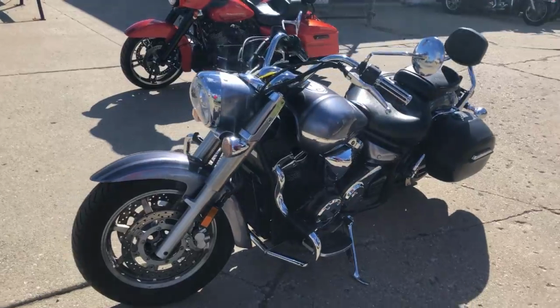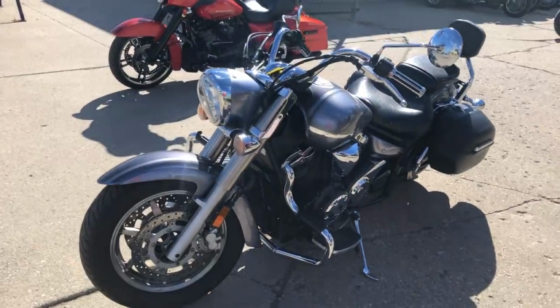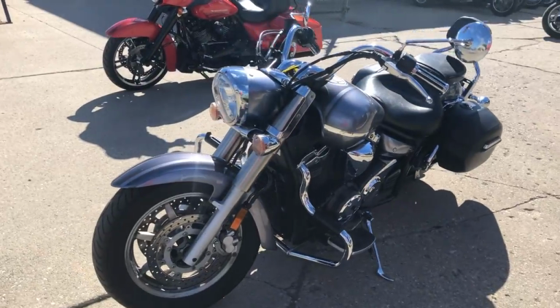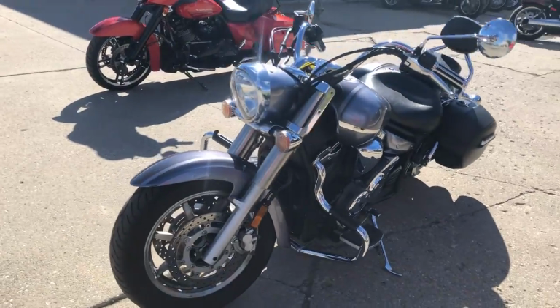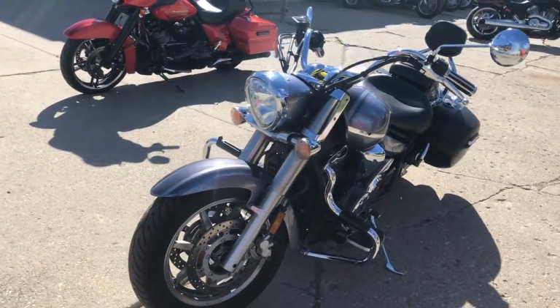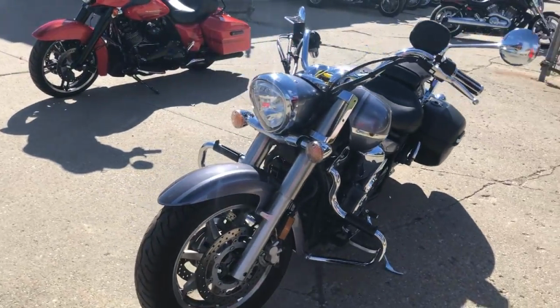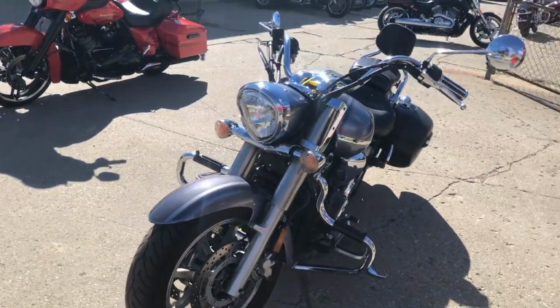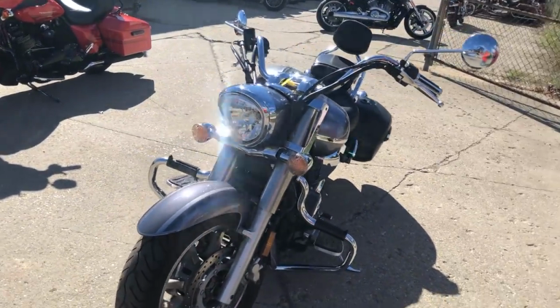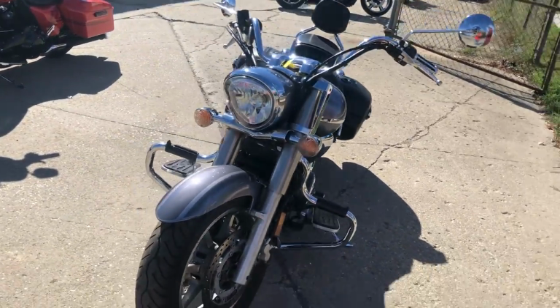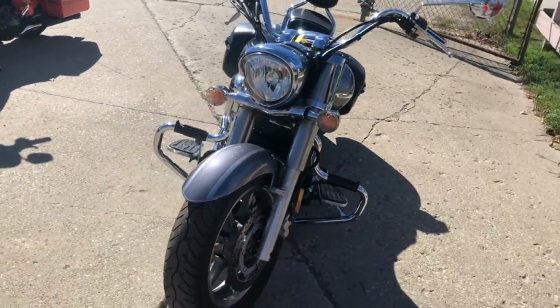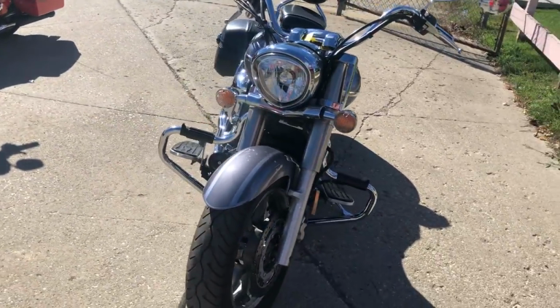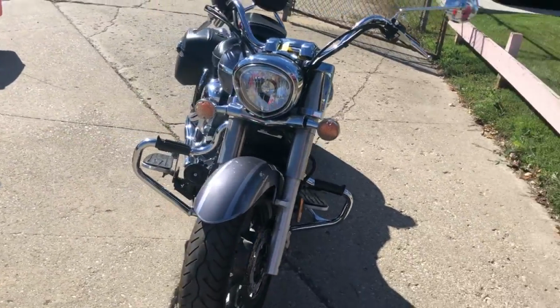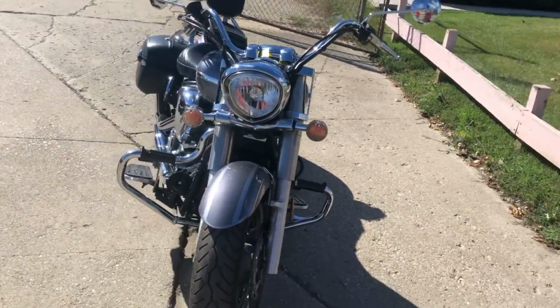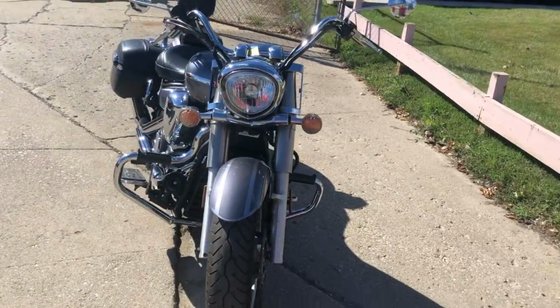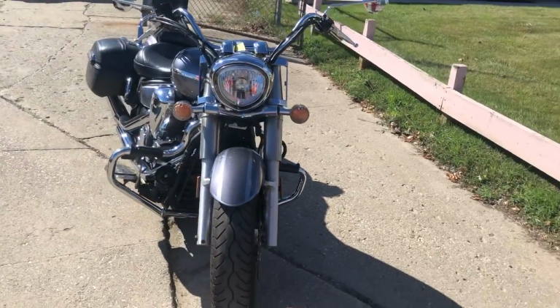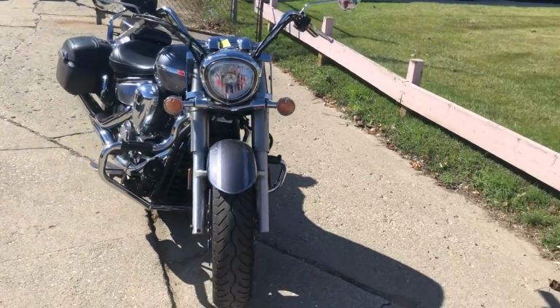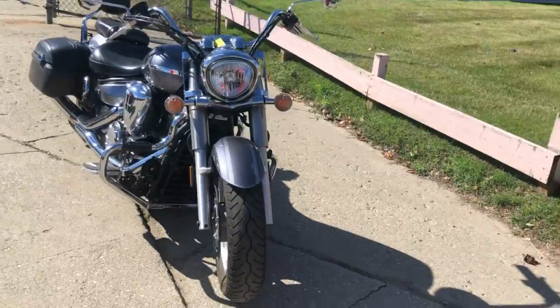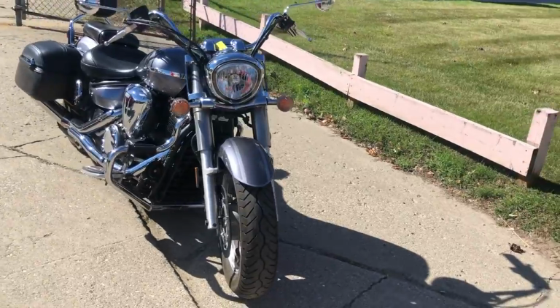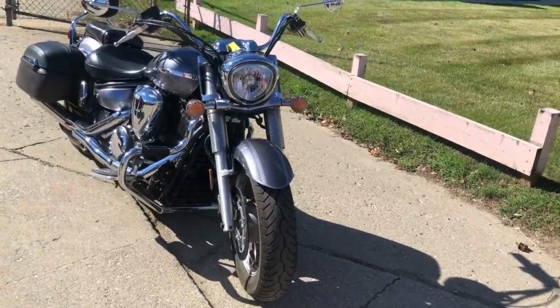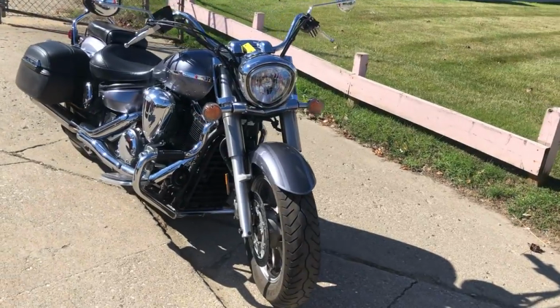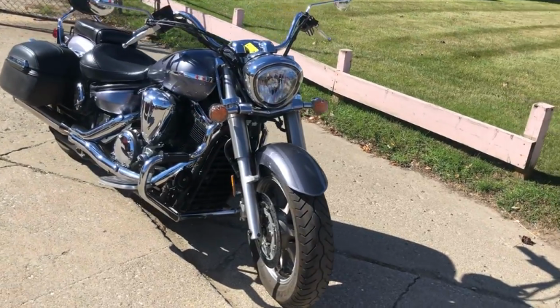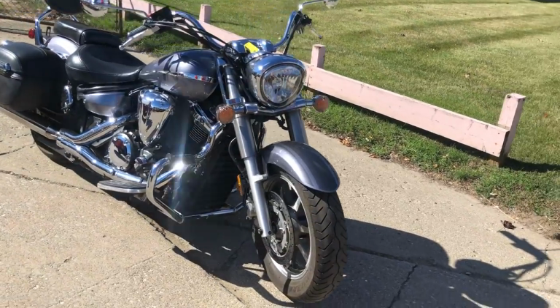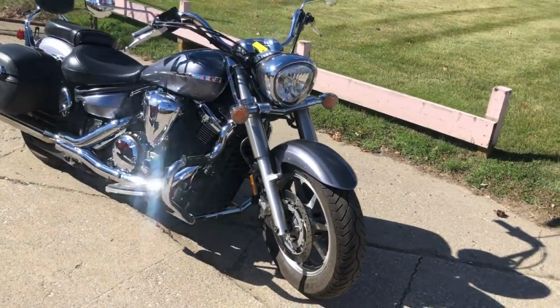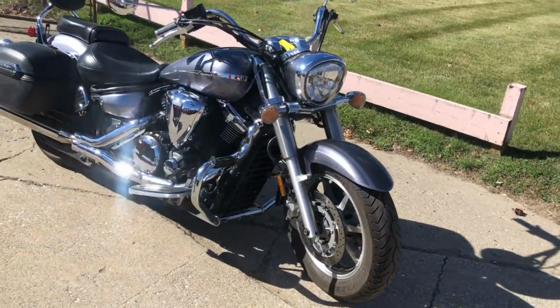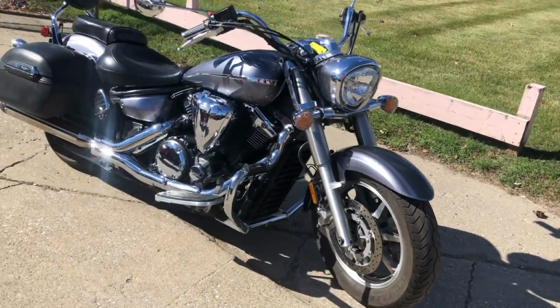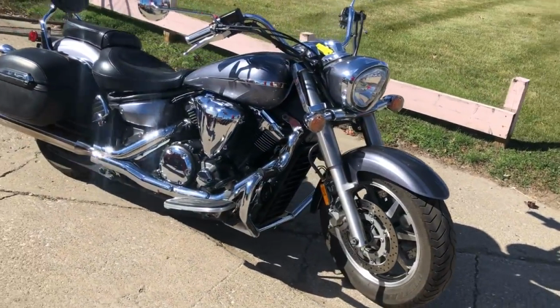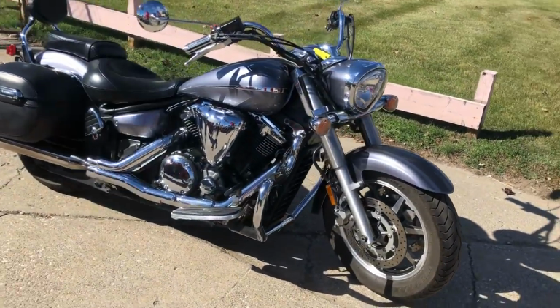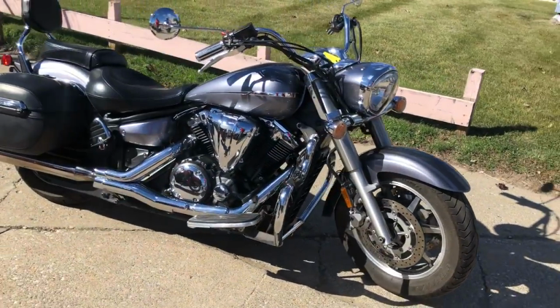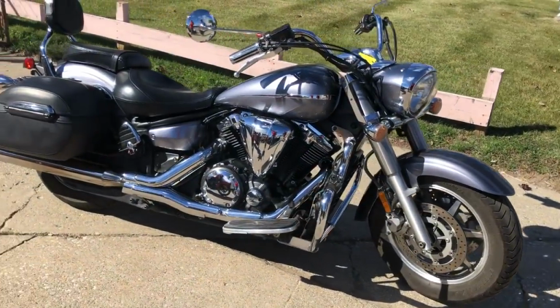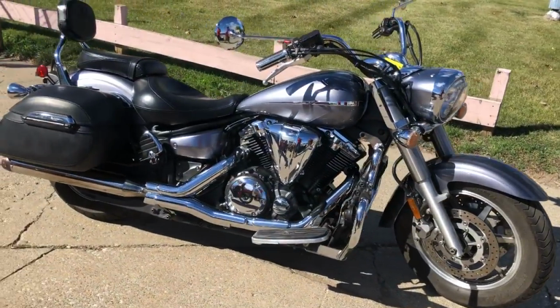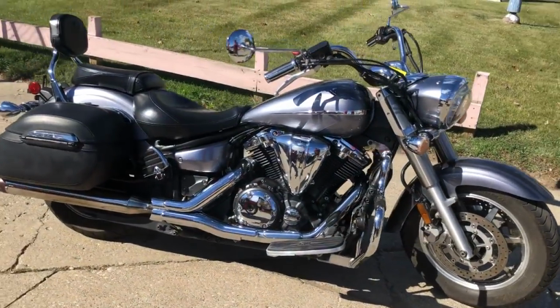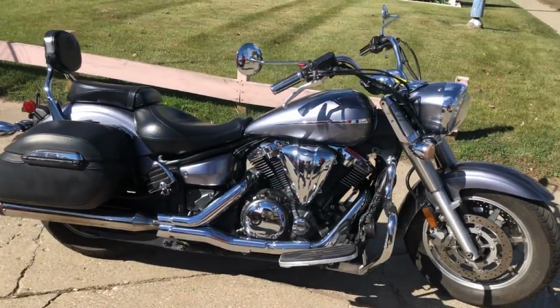Bike runs strong, needs nothing. Everything works. Just serviced at a factory authorized Yamaha dealership. All the fluids have been changed. There's a warranty available.